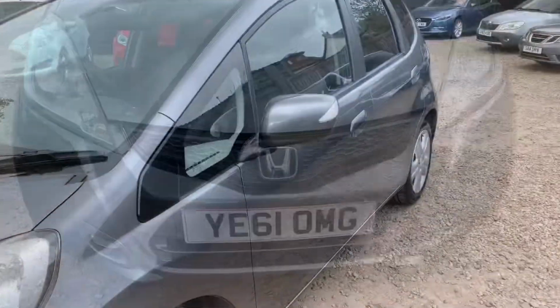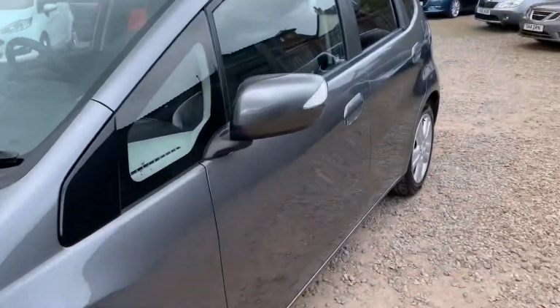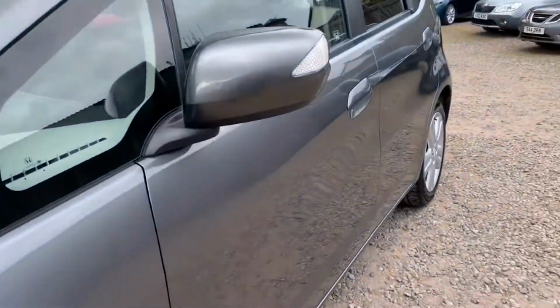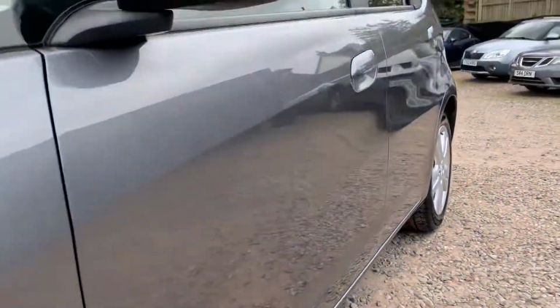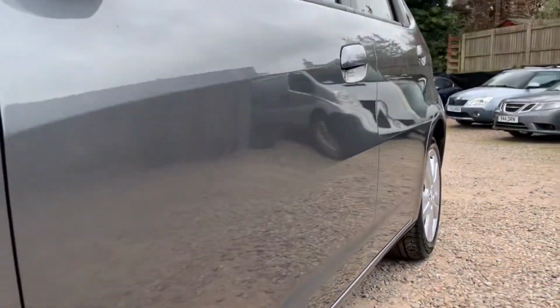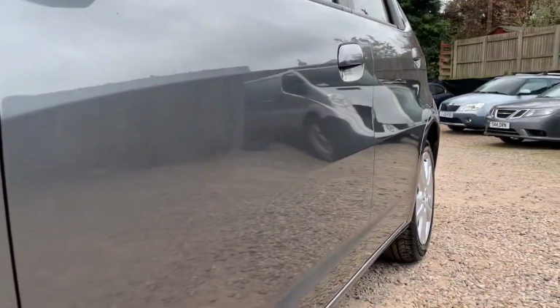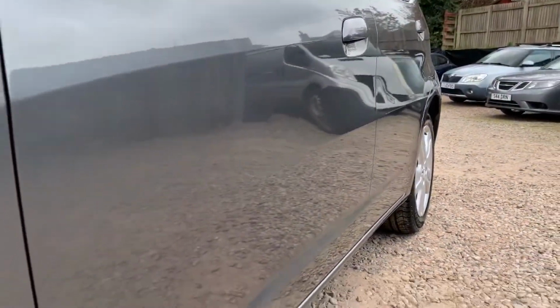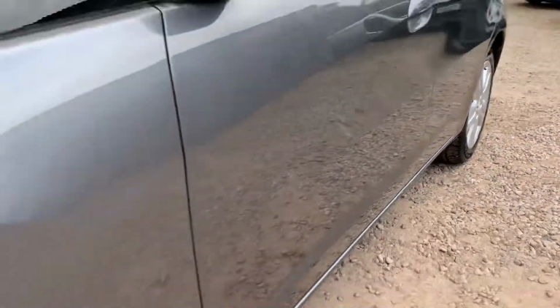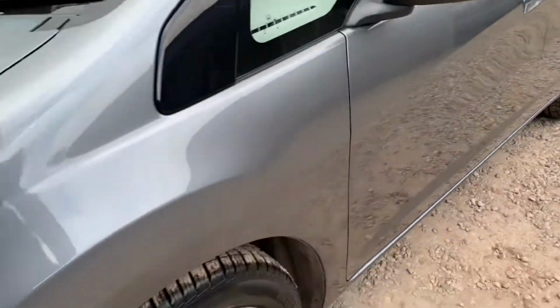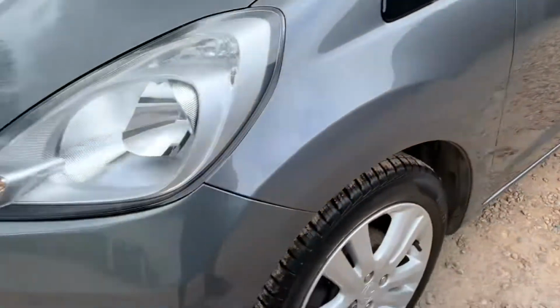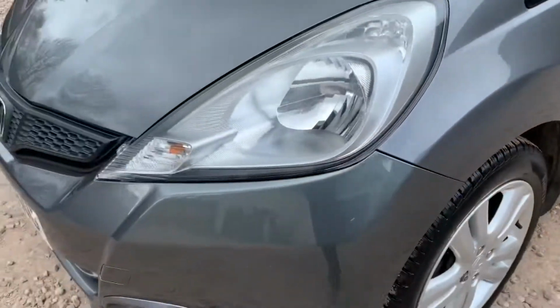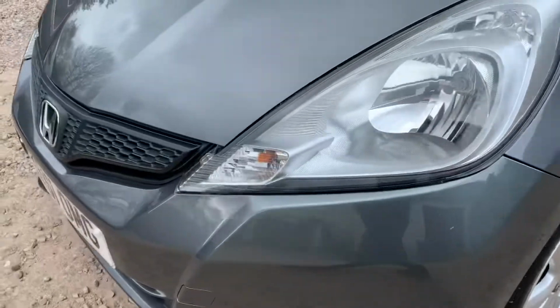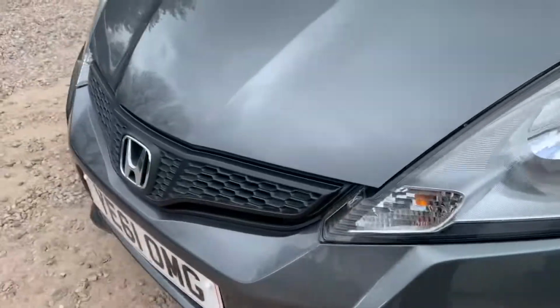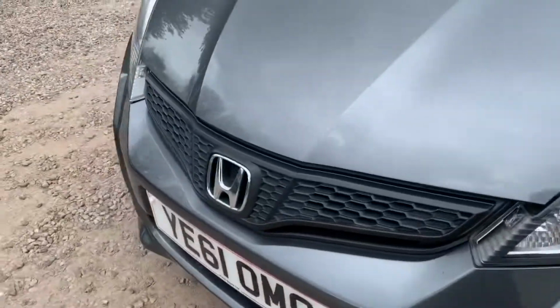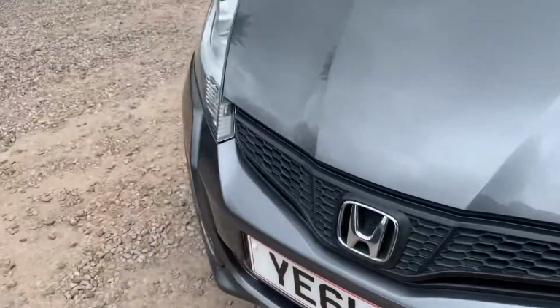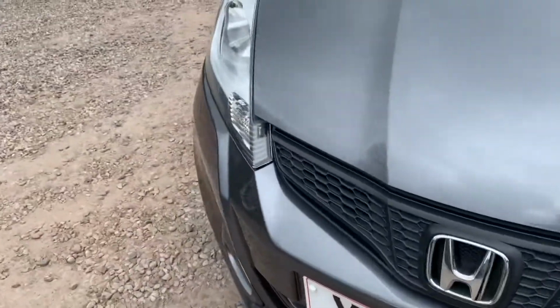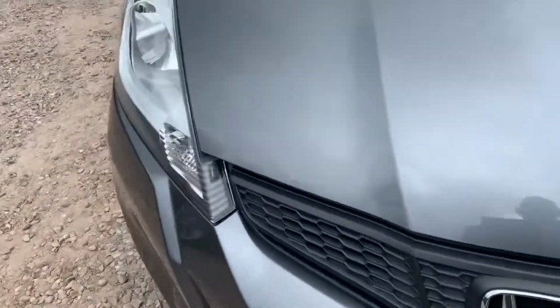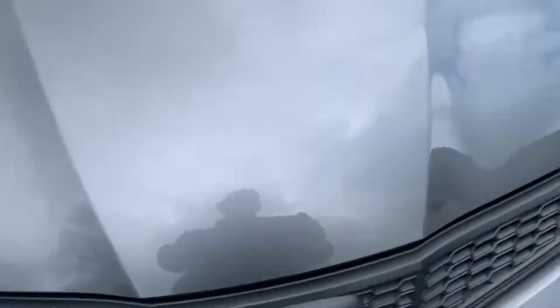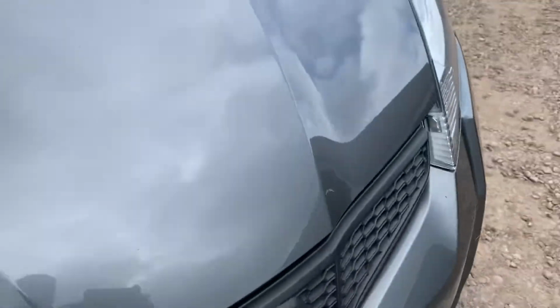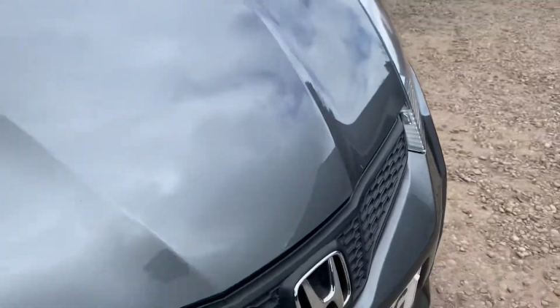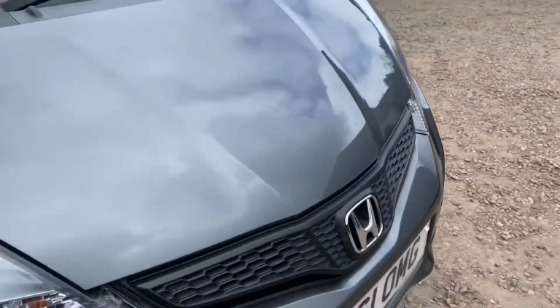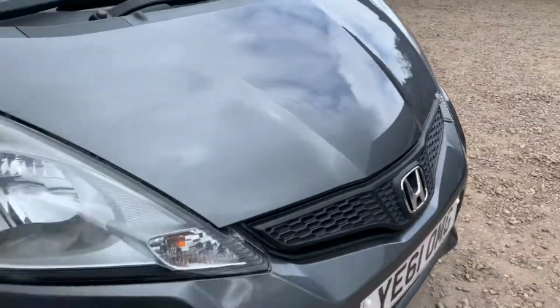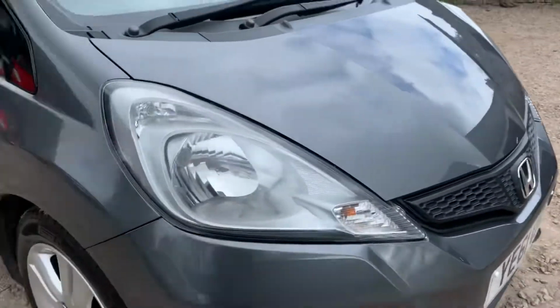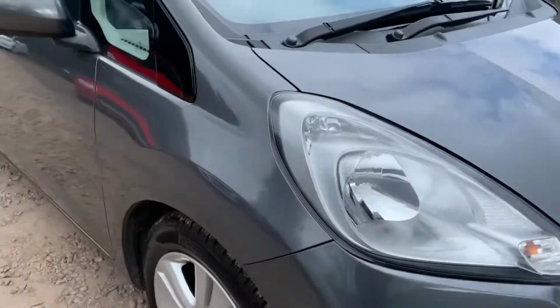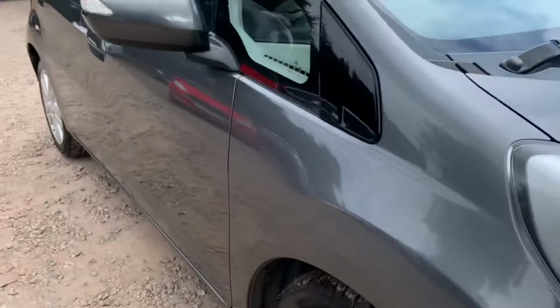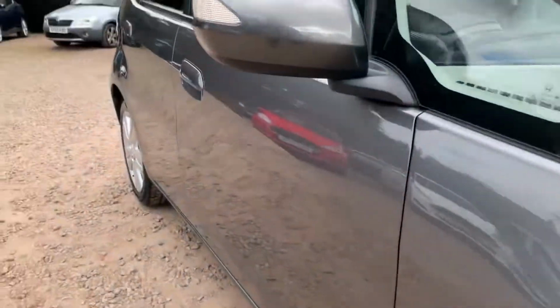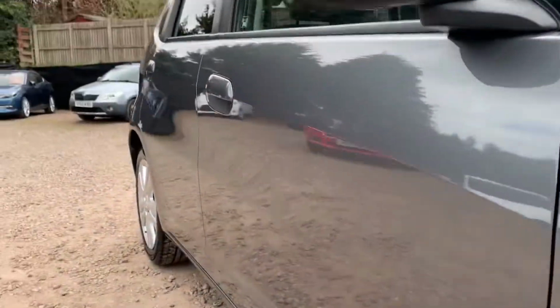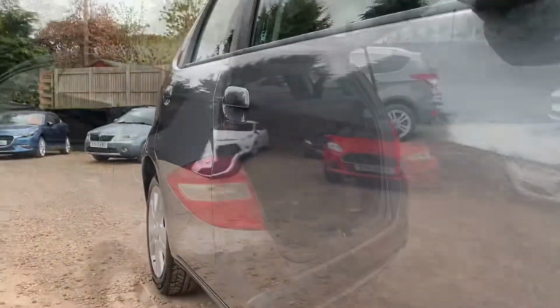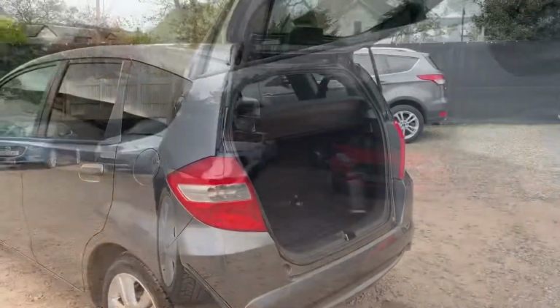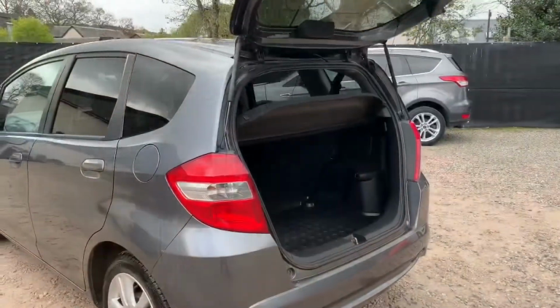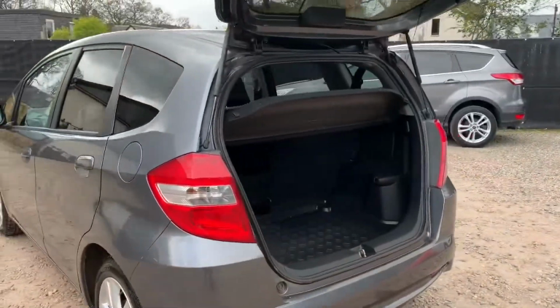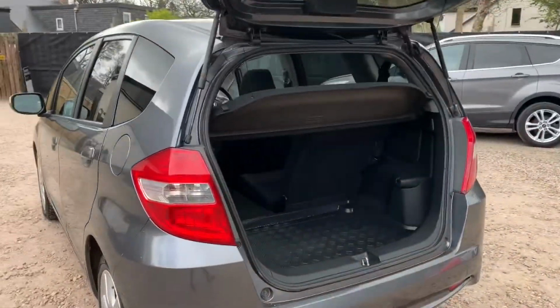I'll walk along the side so you can see any parking dents, and slowly along the bonnet, looking out for any obvious stone chips. Taking into consideration the age of this Honda Jazz, it's in wonderful order.